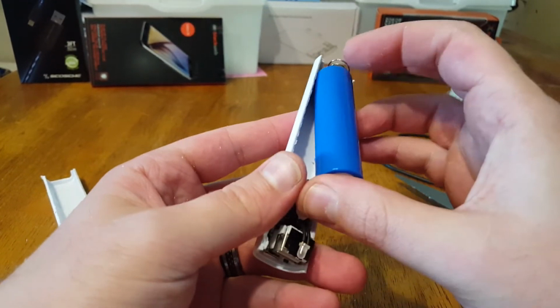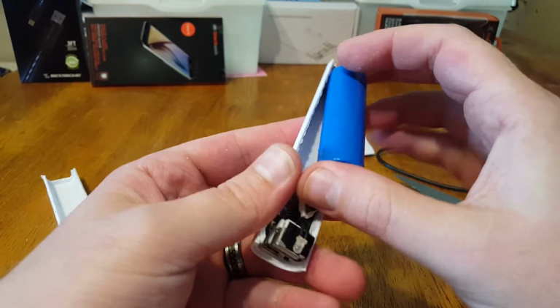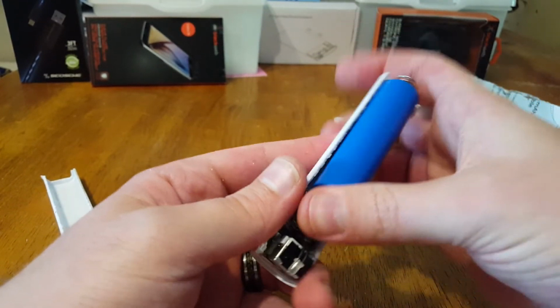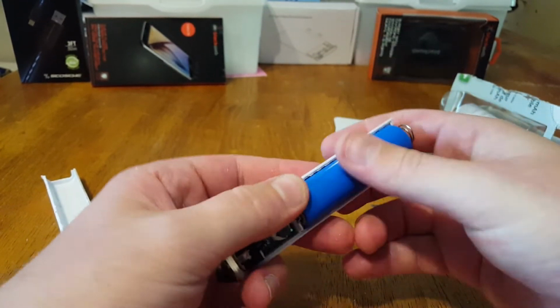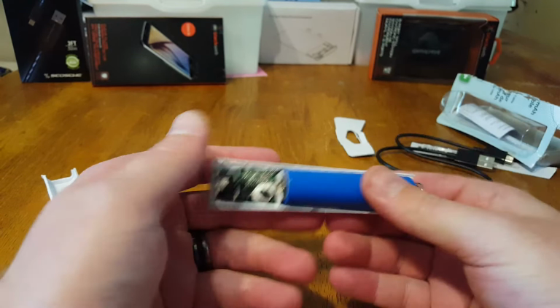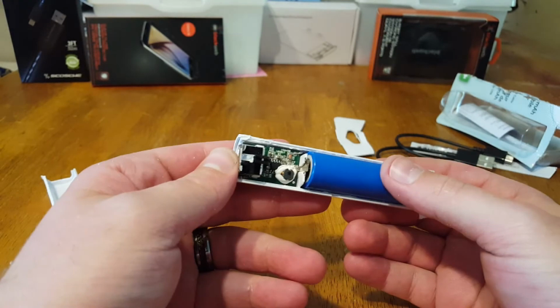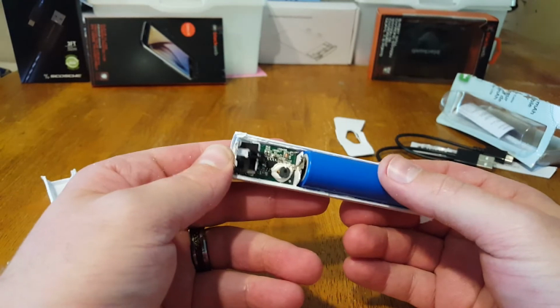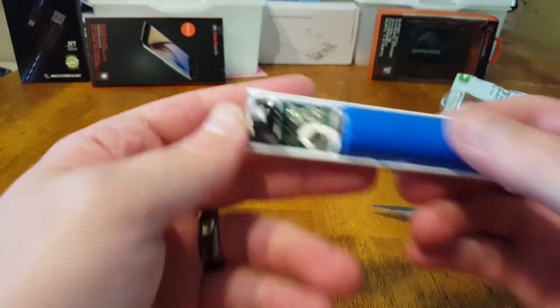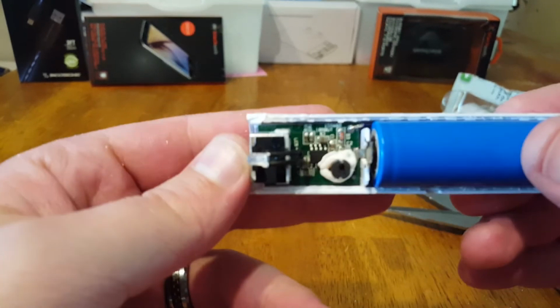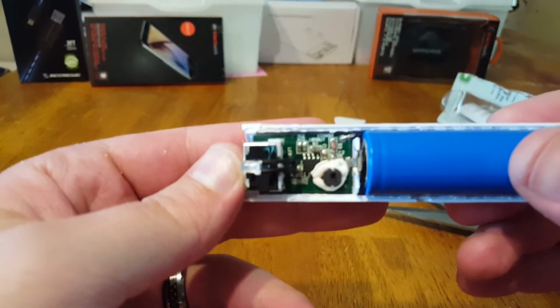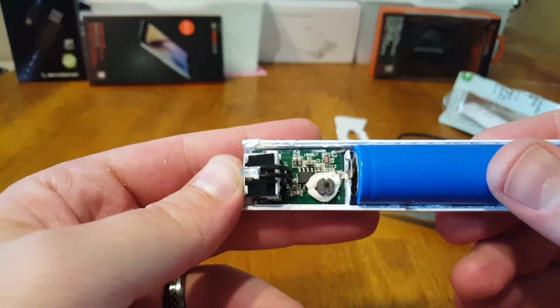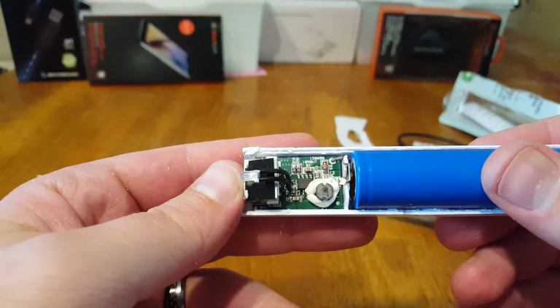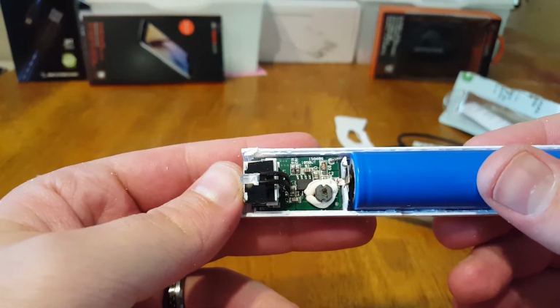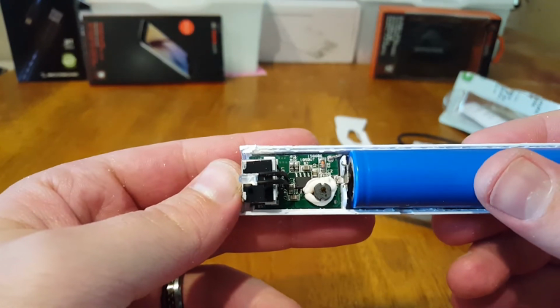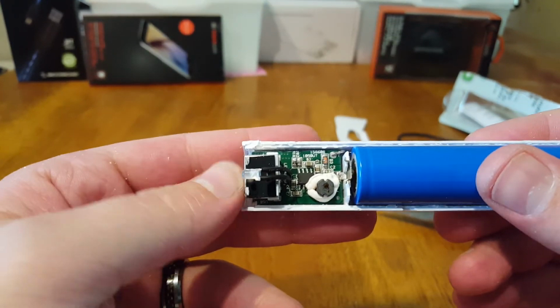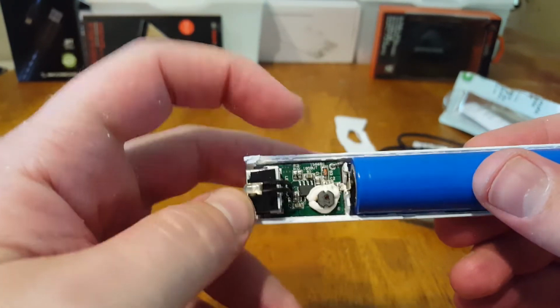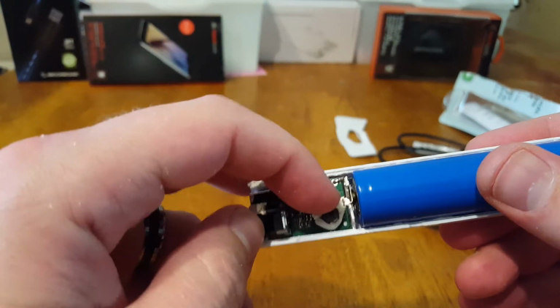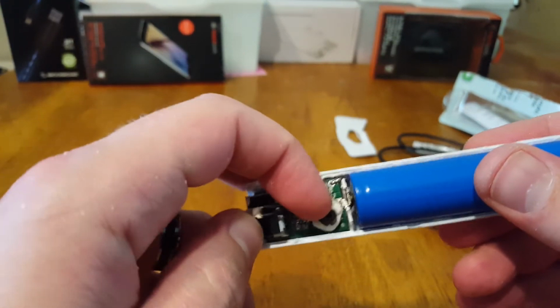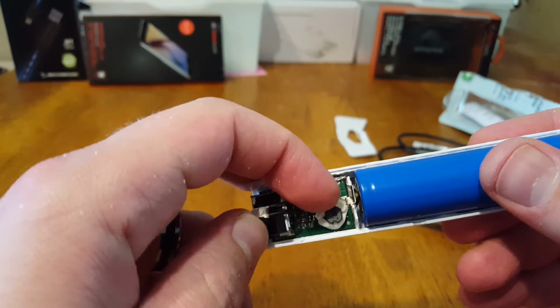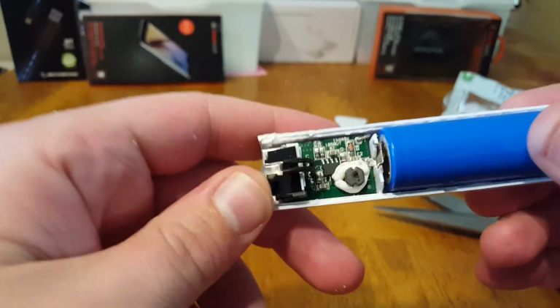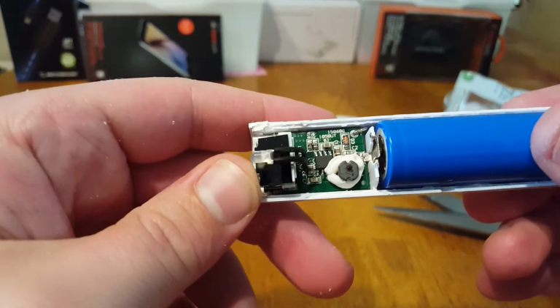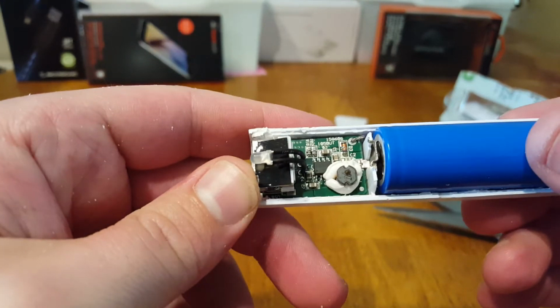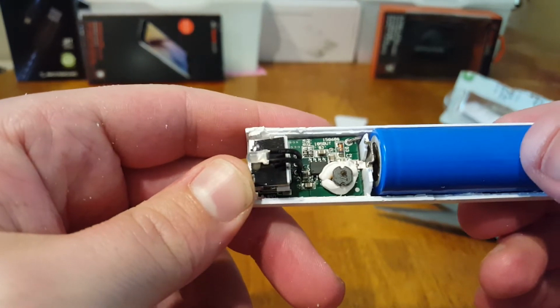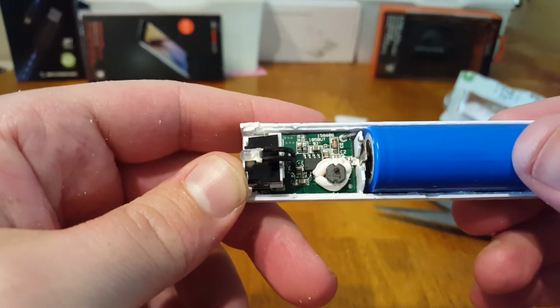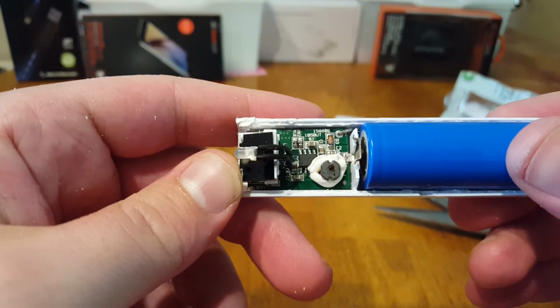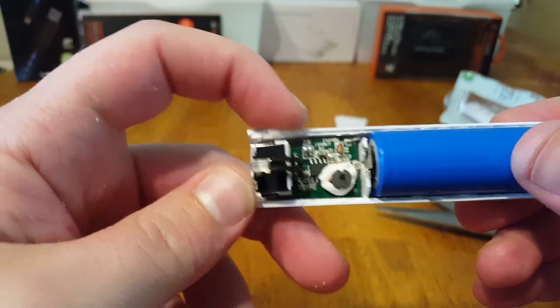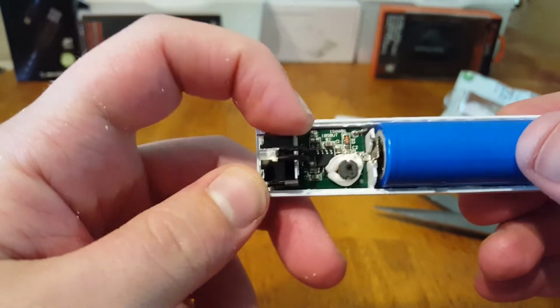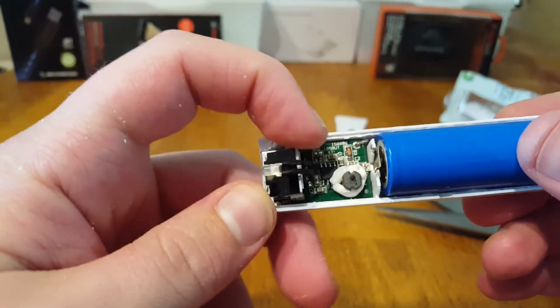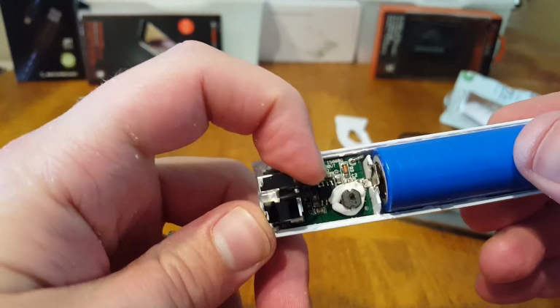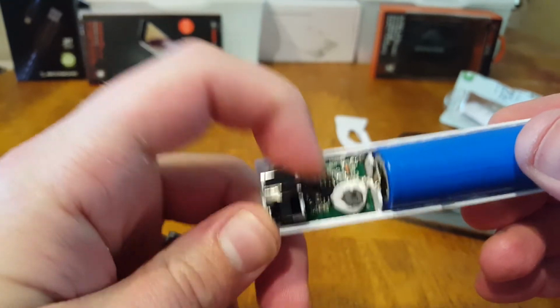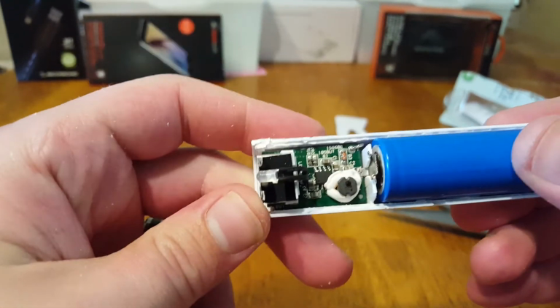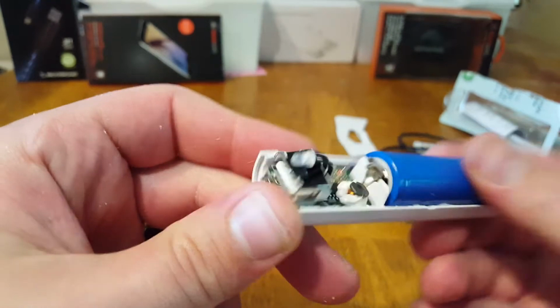Man, I gotta say this is the hardest one I've ever had to get out. Got some goo in there, some dry goo, some caulking. There's a flux capacitor — right there, that chip right there.